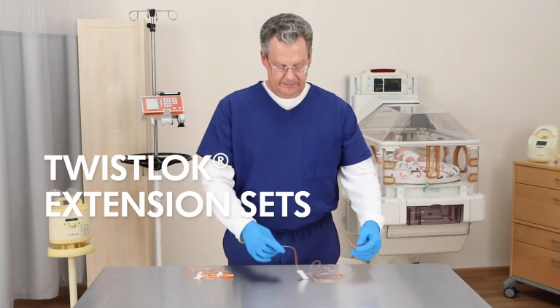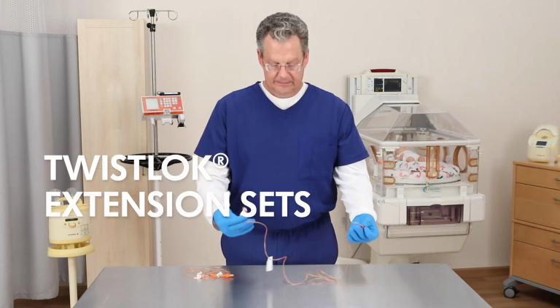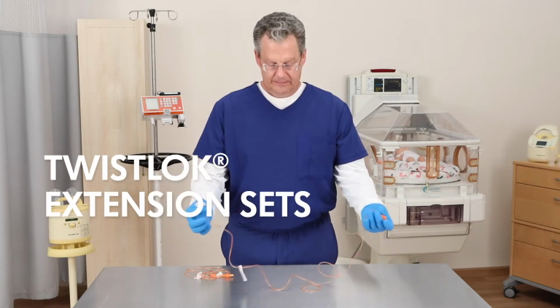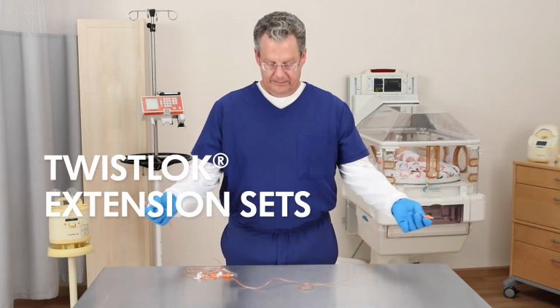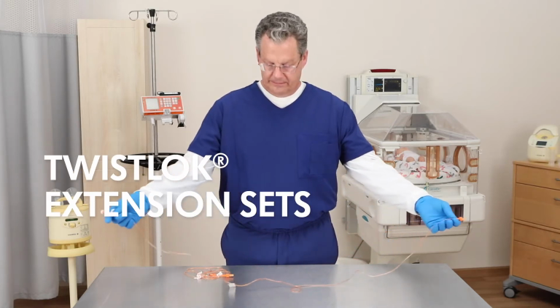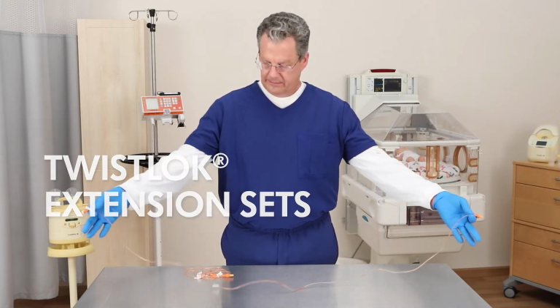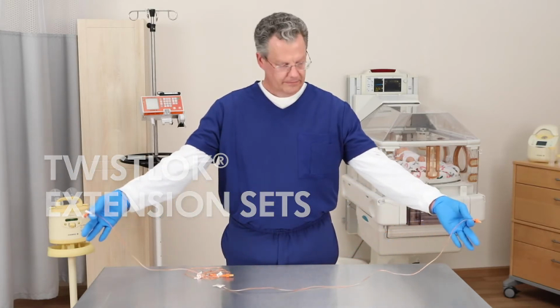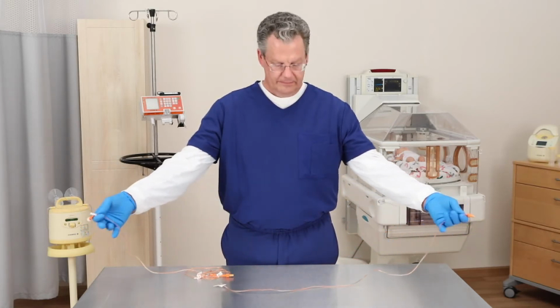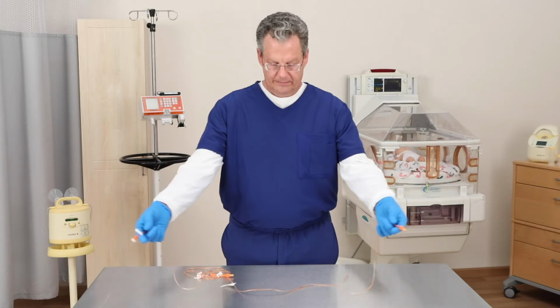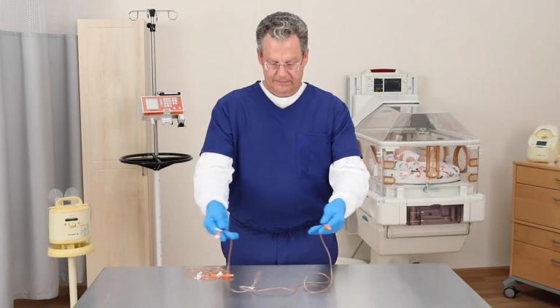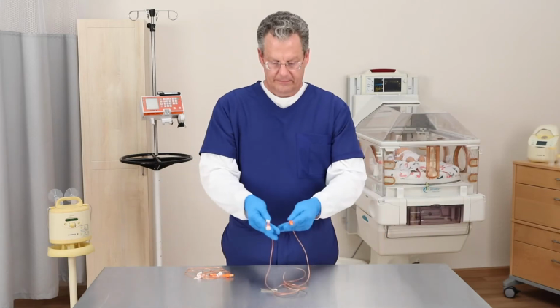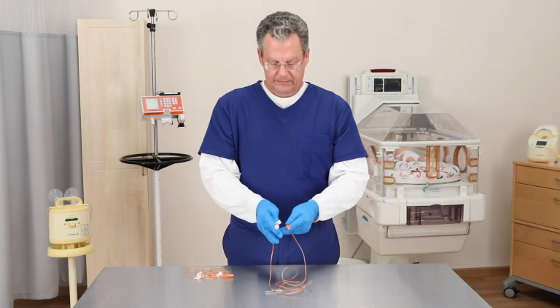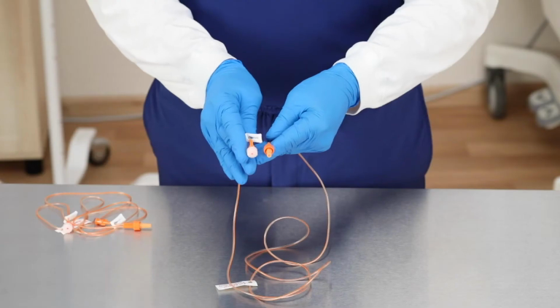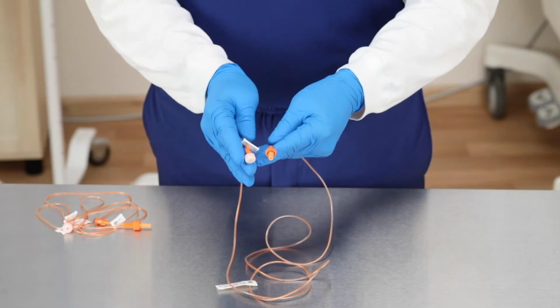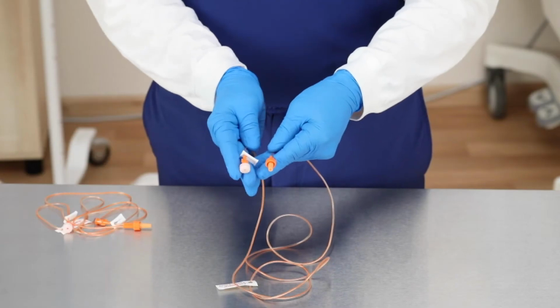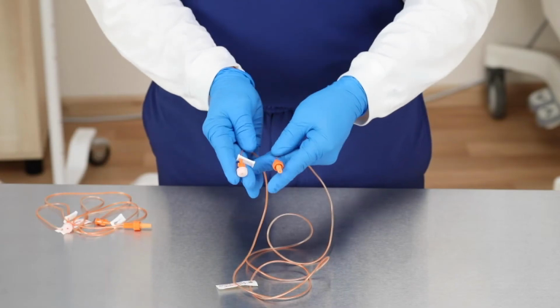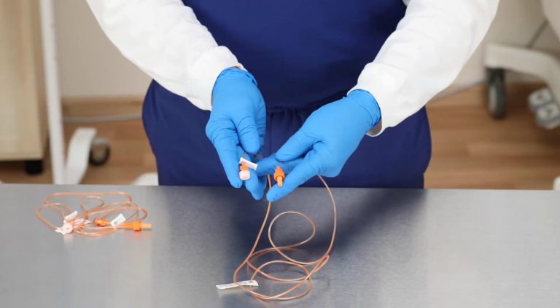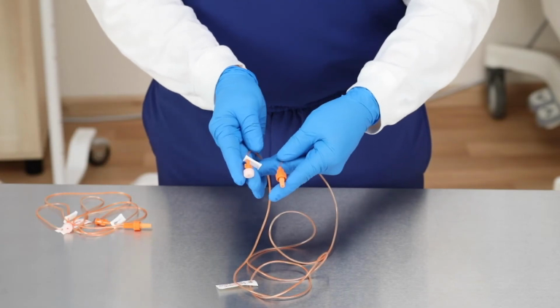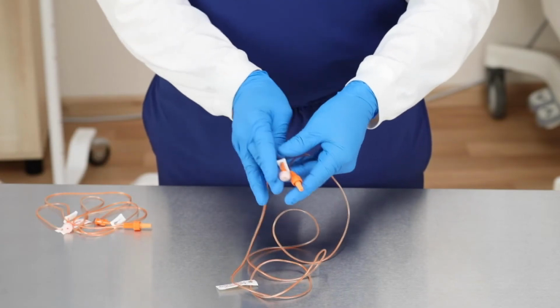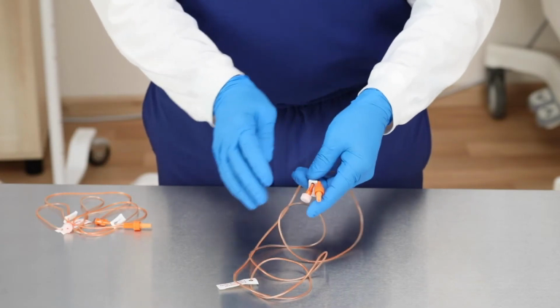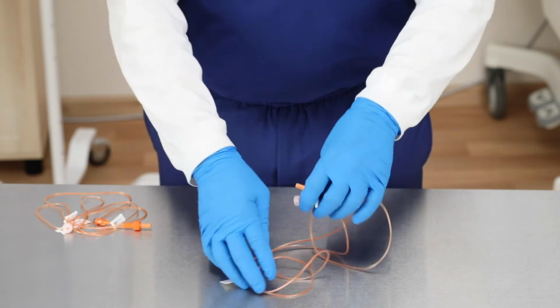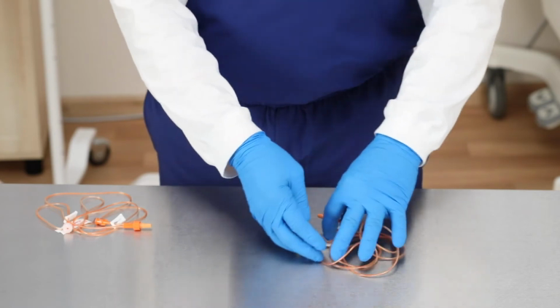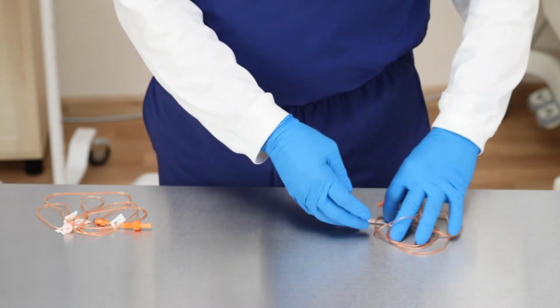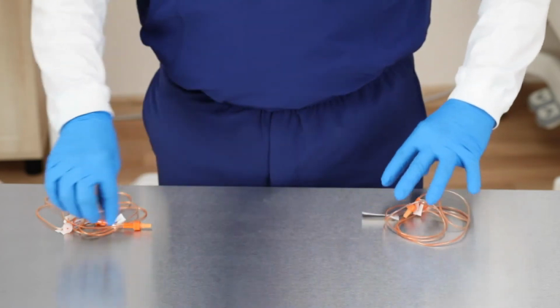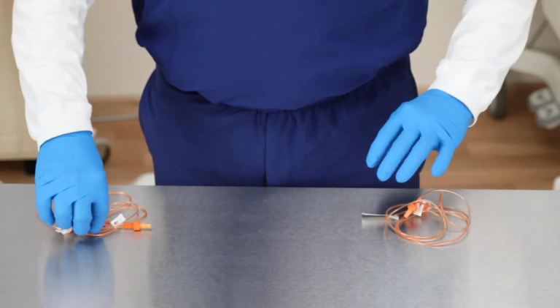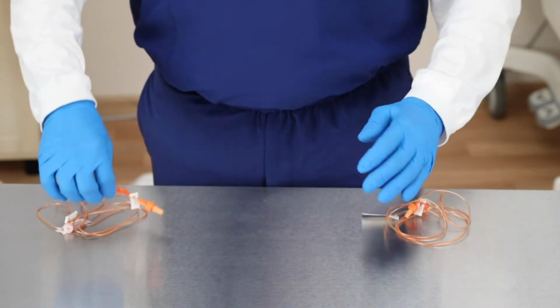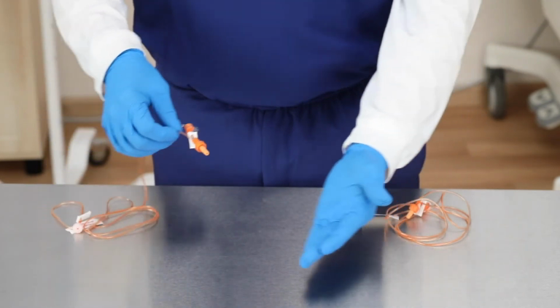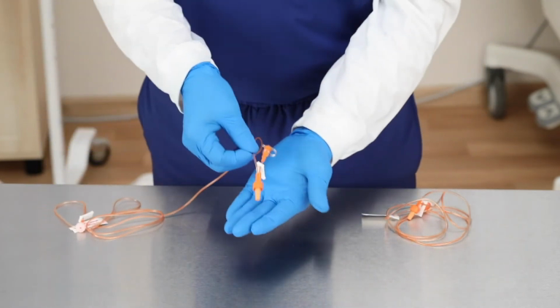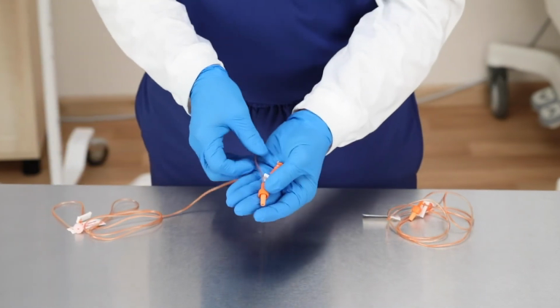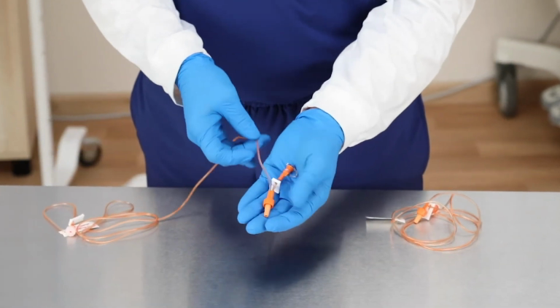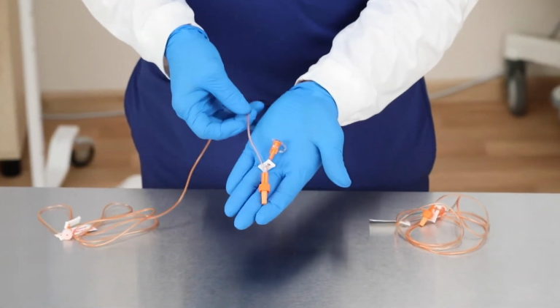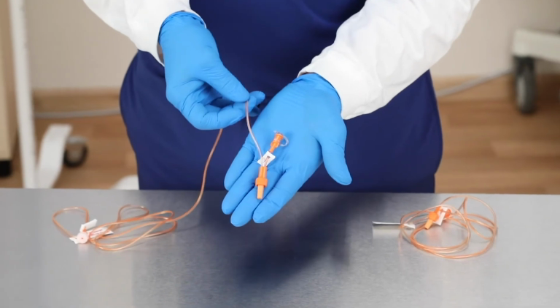Extension sets are available in two lengths, 60 and 70 inches. Macro priming volume is 2 milliliters and micro priming volume is 1.3 milliliters. In addition, we offer extension sets that feature a Y-port for the delivery of medications.